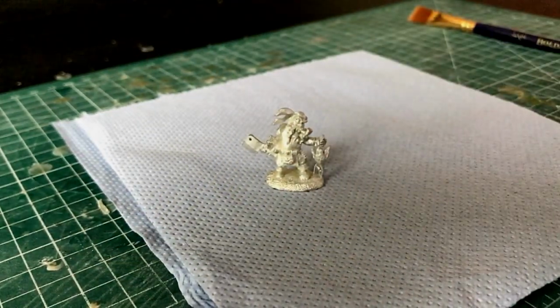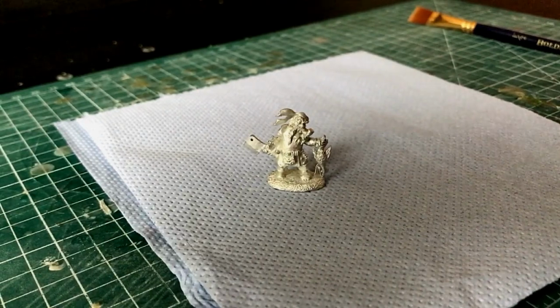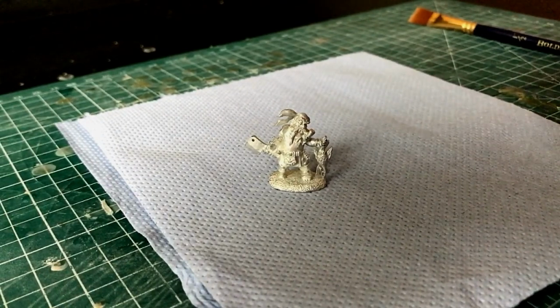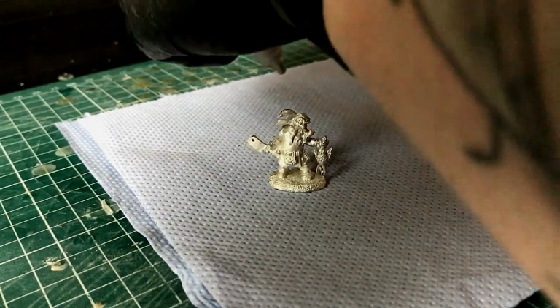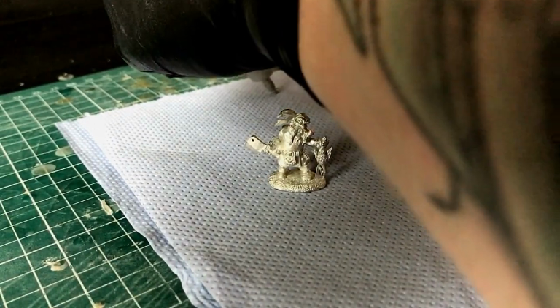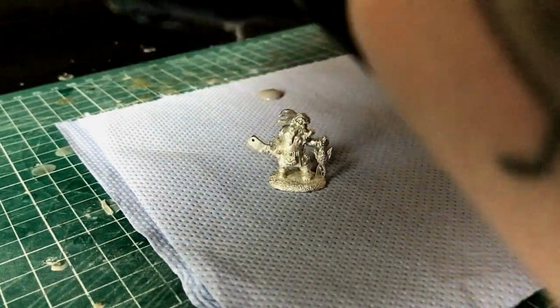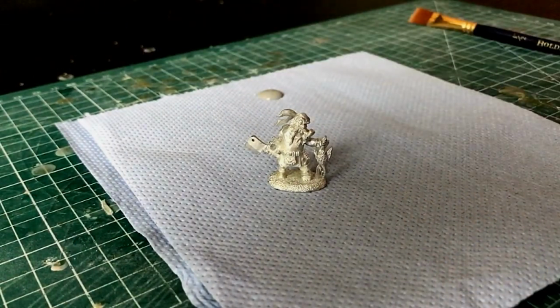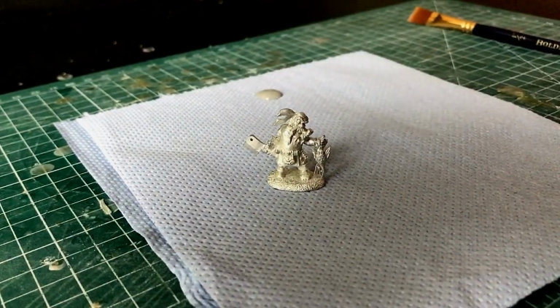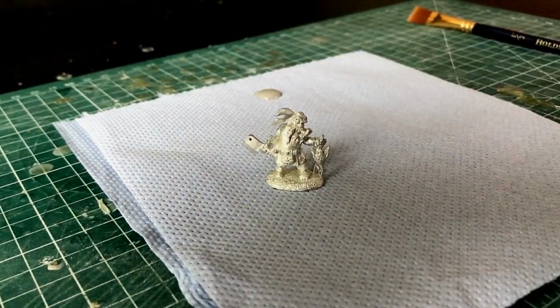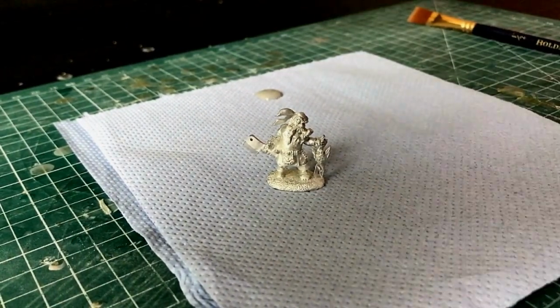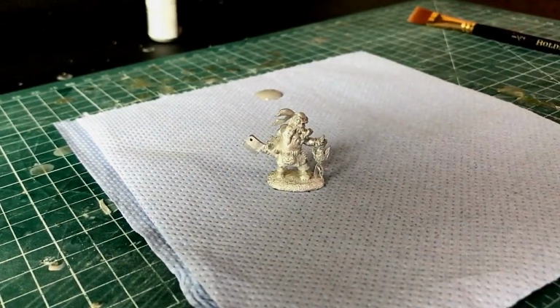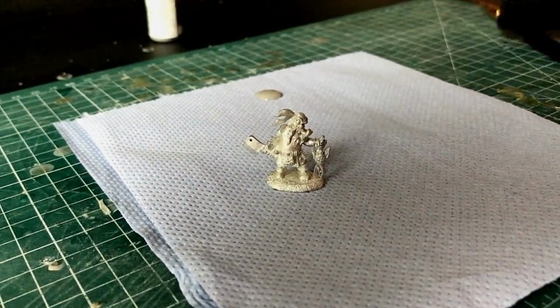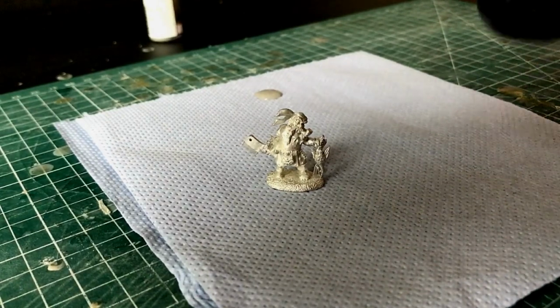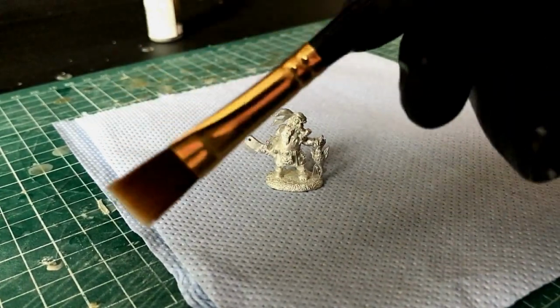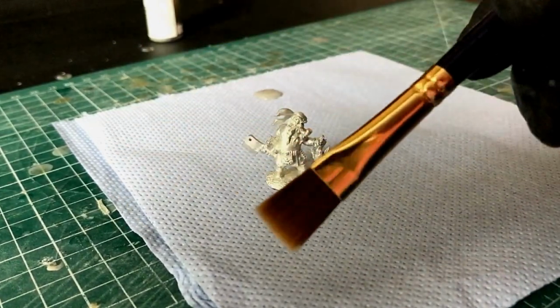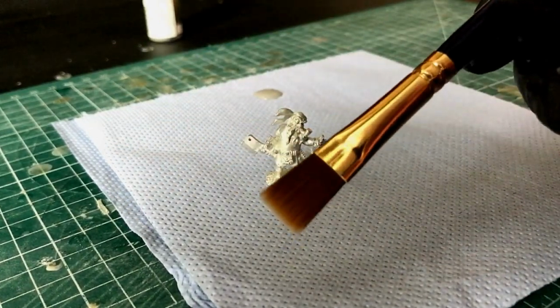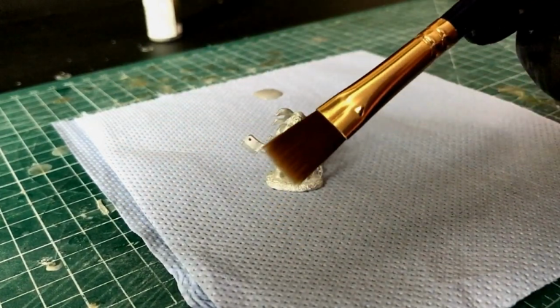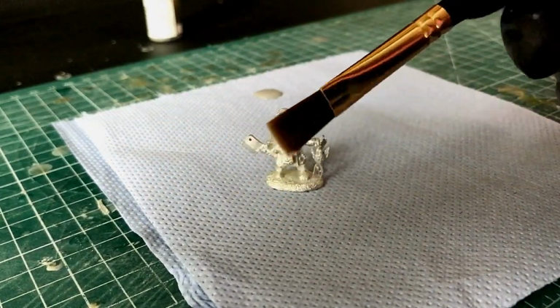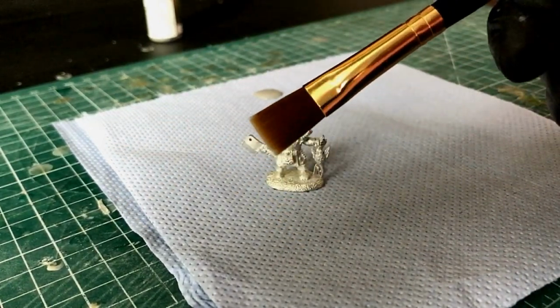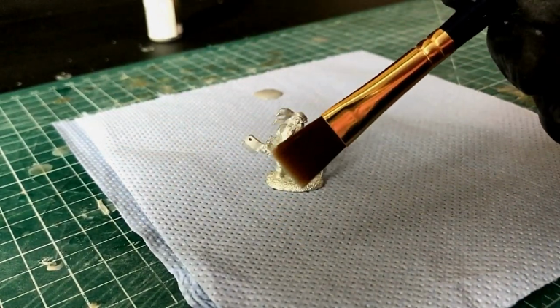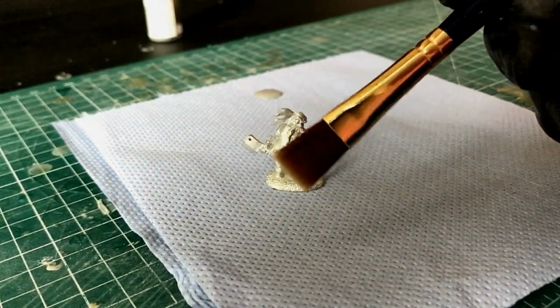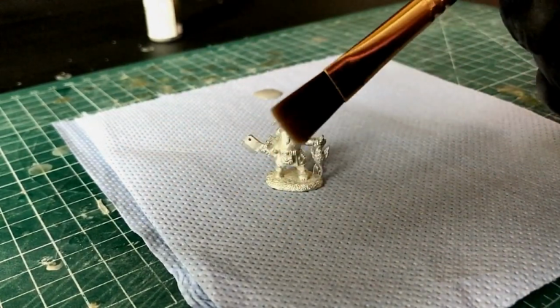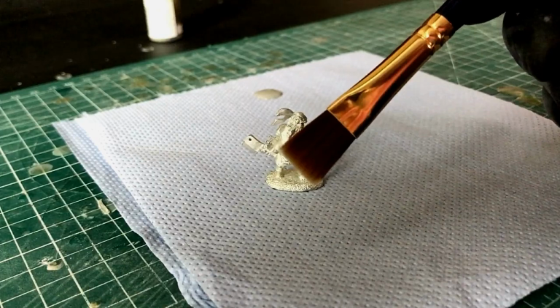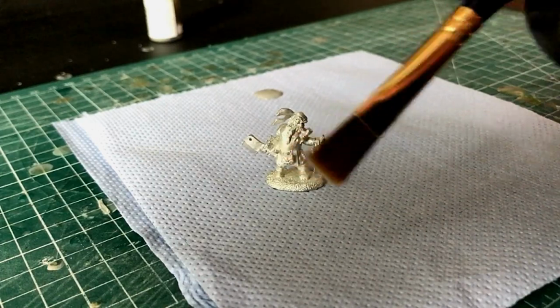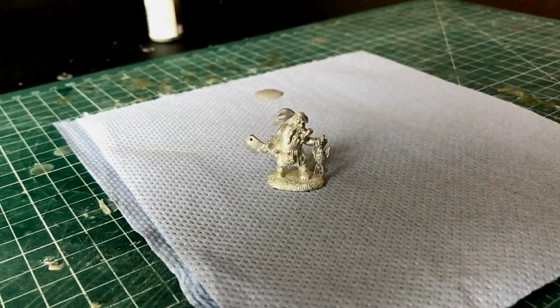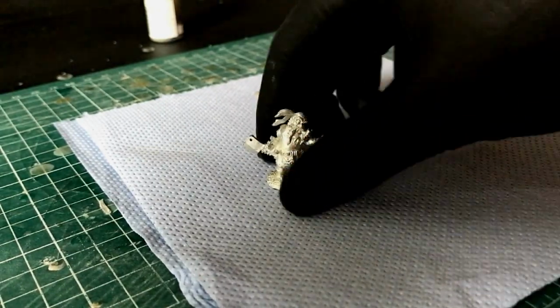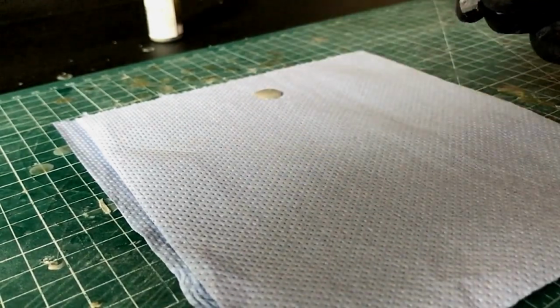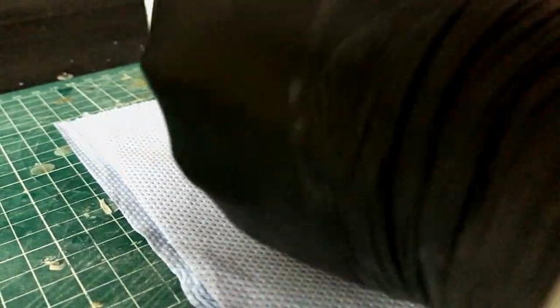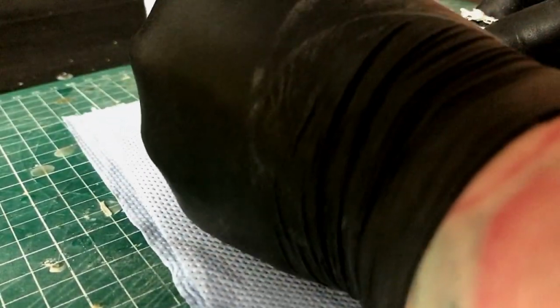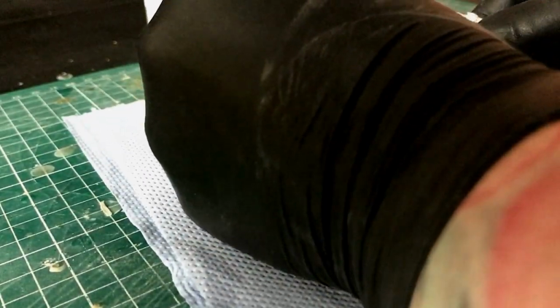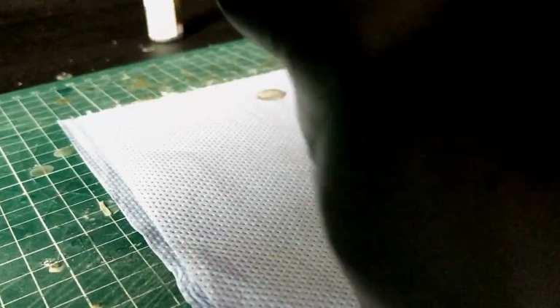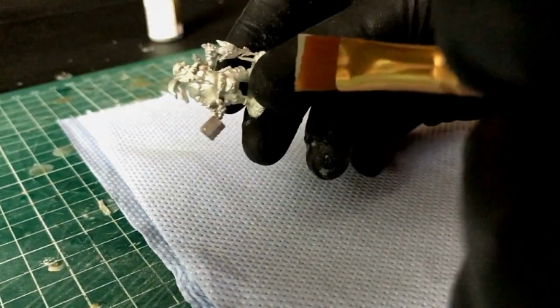I'm using it just because it's the only one I've got. I very rarely use brush-on primers anymore because I just prime everything with spray cans, but back in the day I had to resort to this technique before I used spray cans. Now, what you need — don't be using a size 3 brush or anything like that.